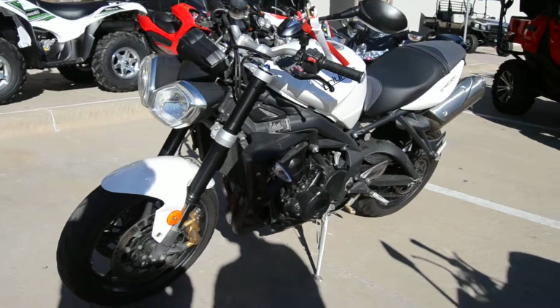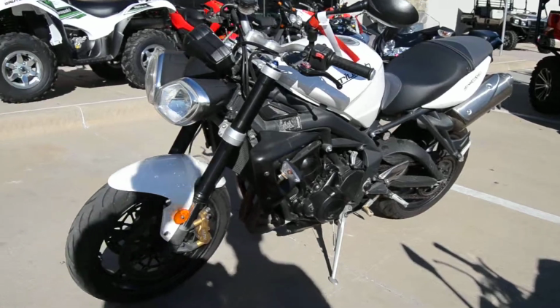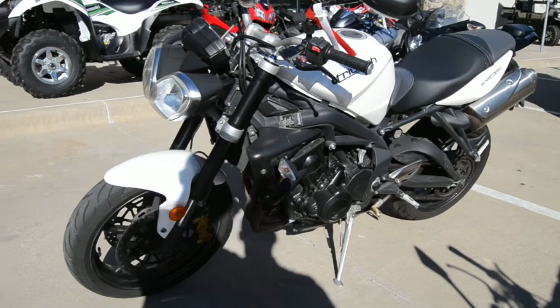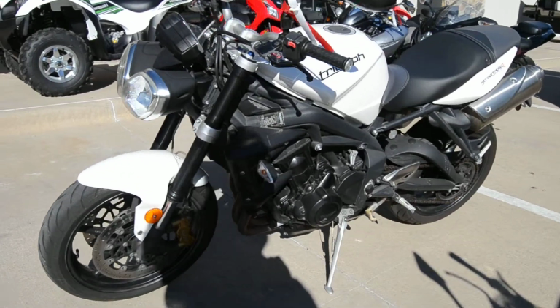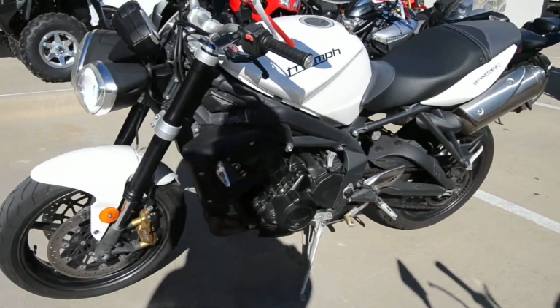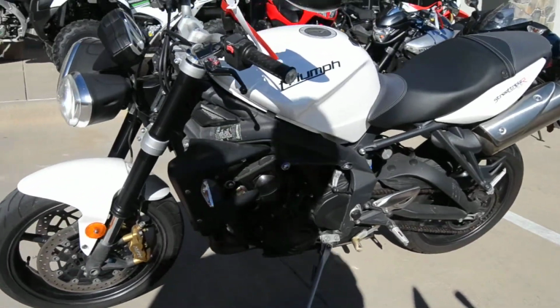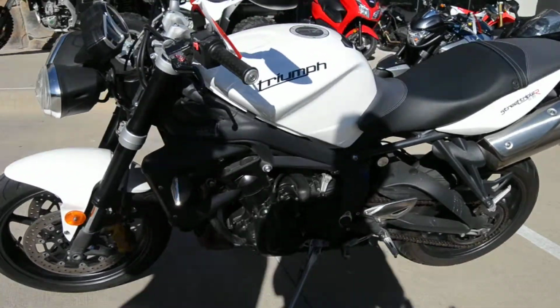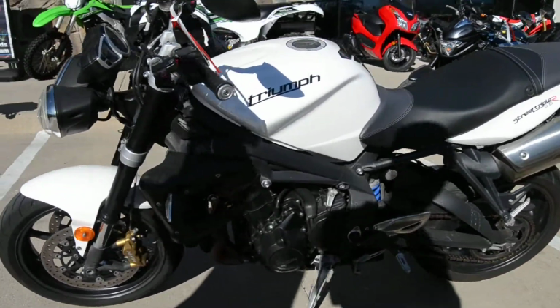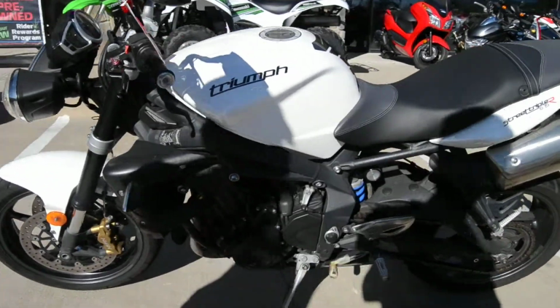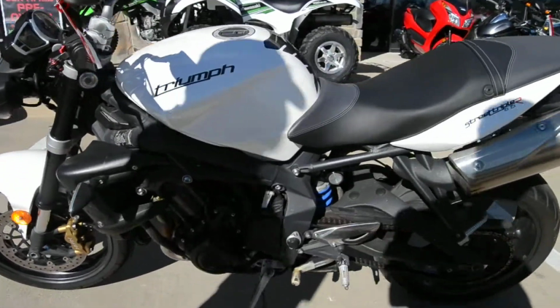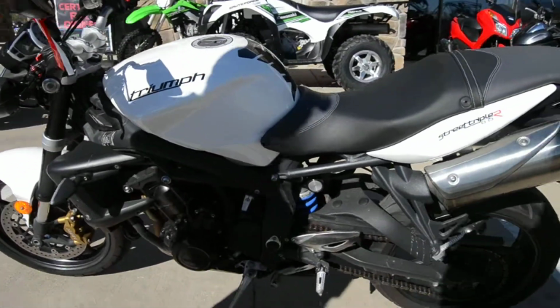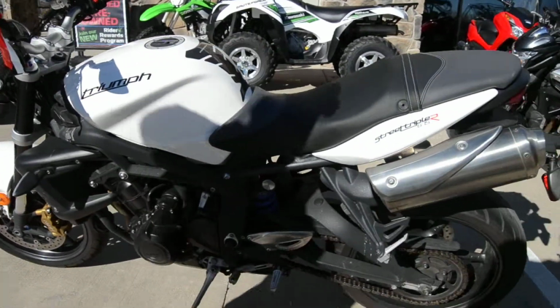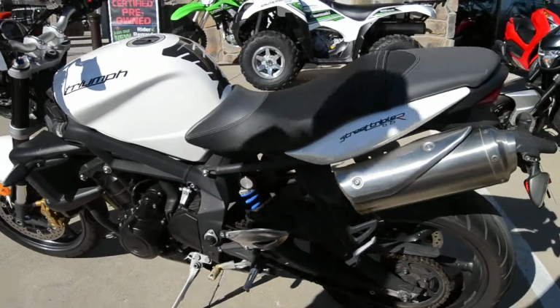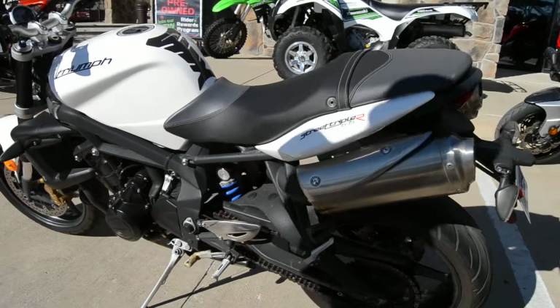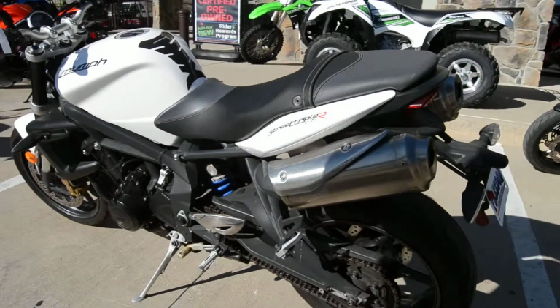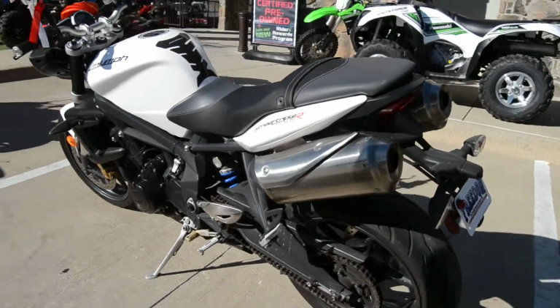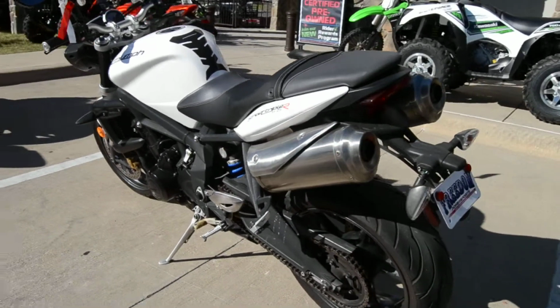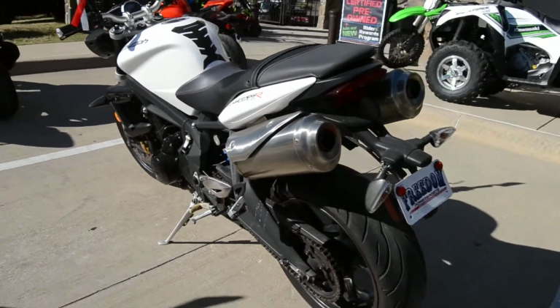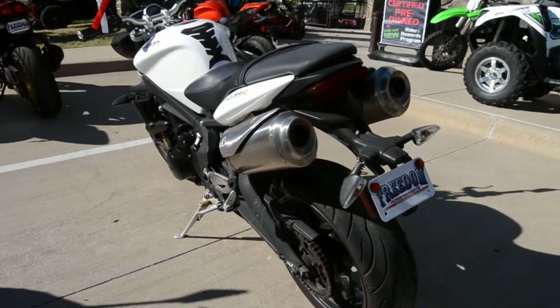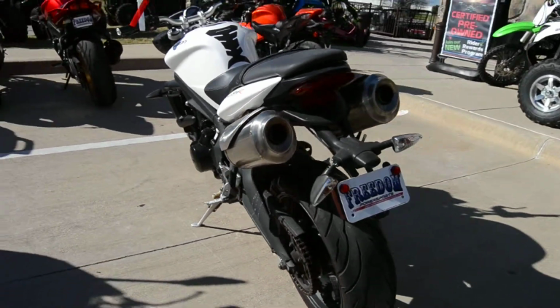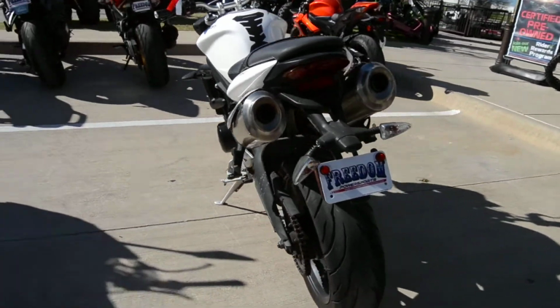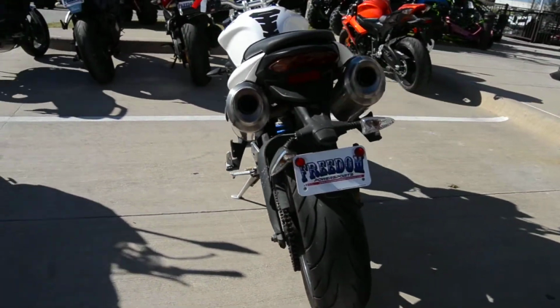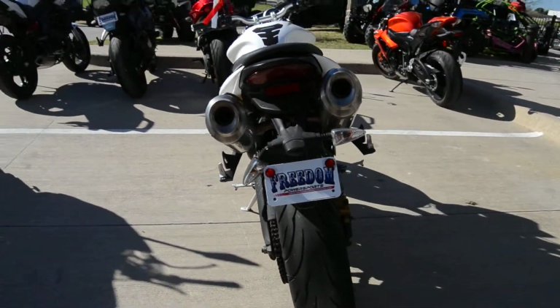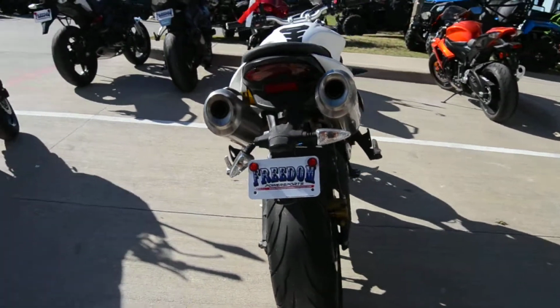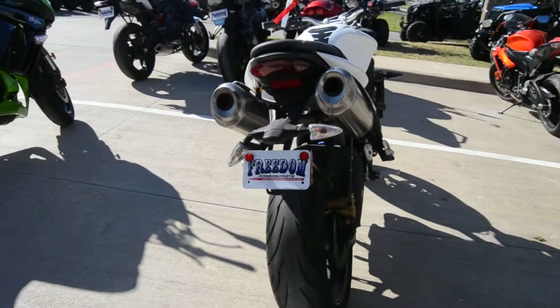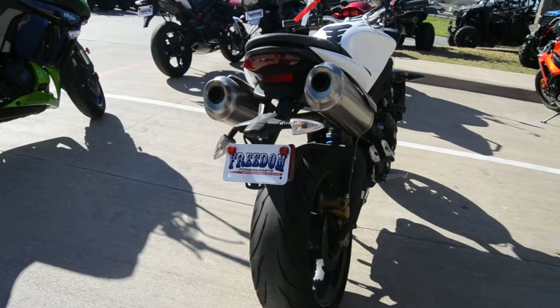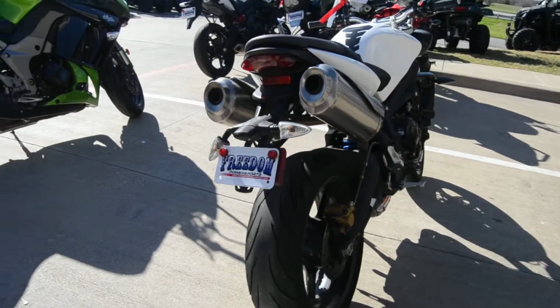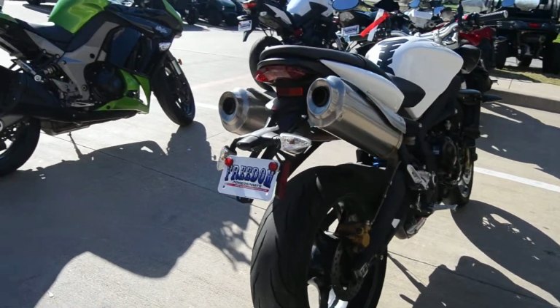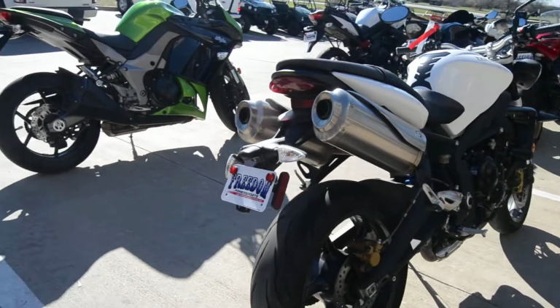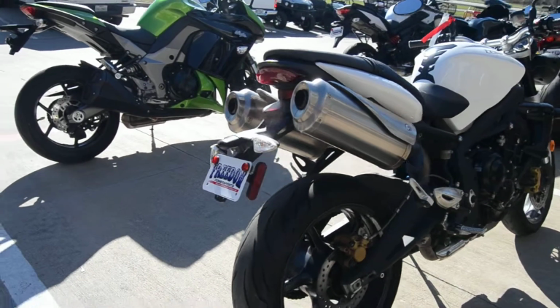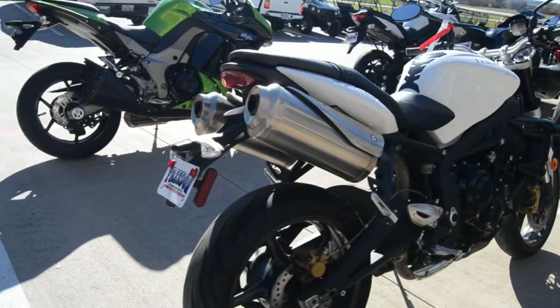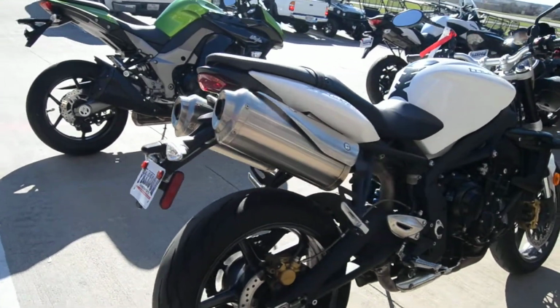This is a 2013 Triumph Street Triple 675R. This is an amazing middle class motorcycle. It is a standard, so that means it sits up a little bit higher, a little bit more comfortable.